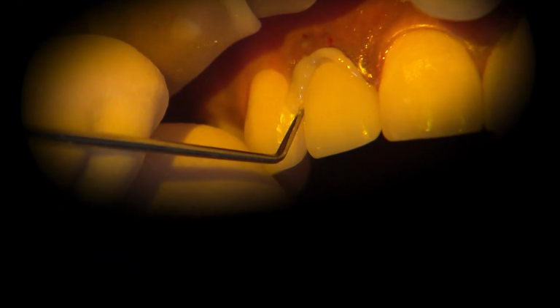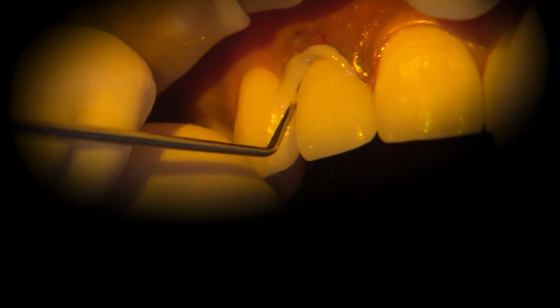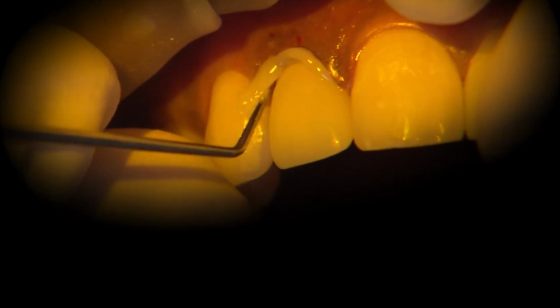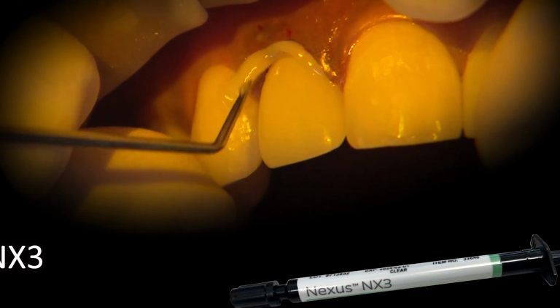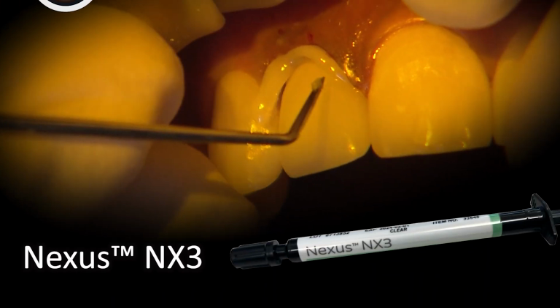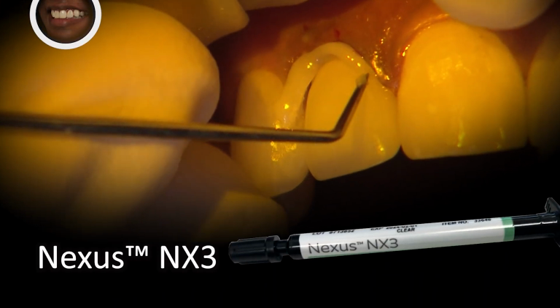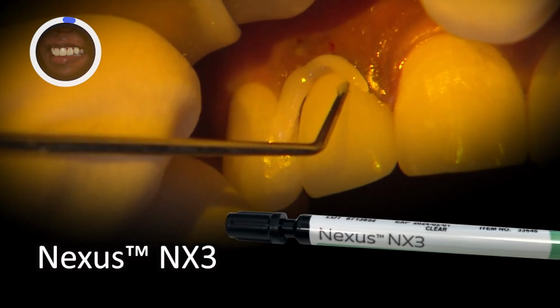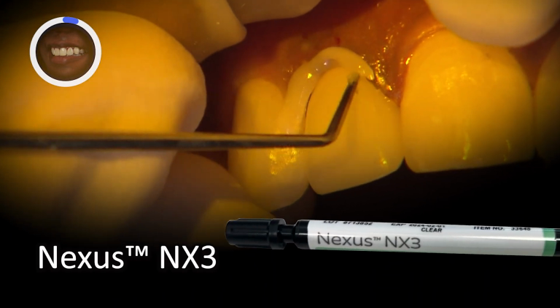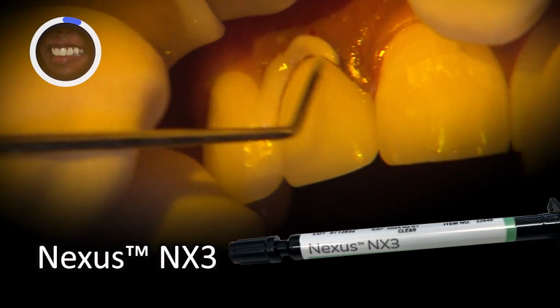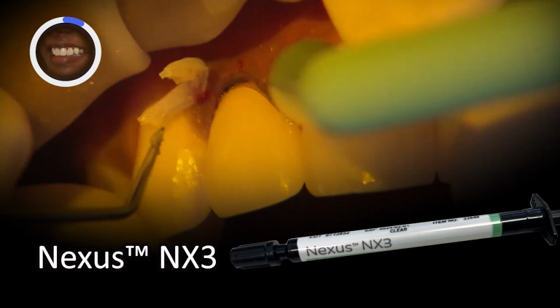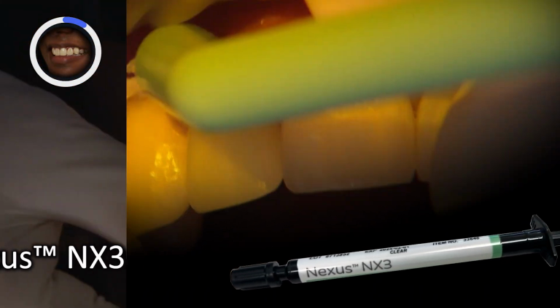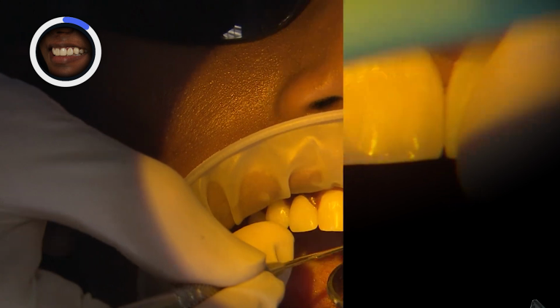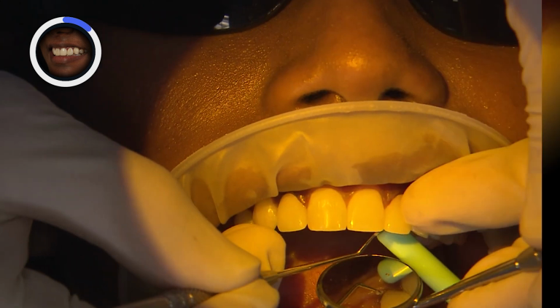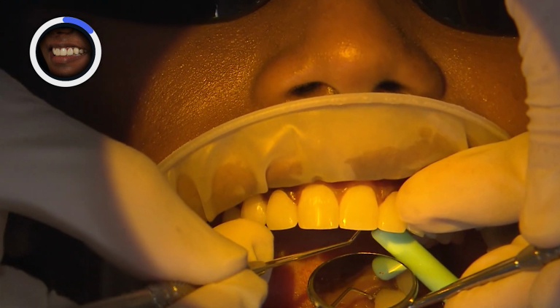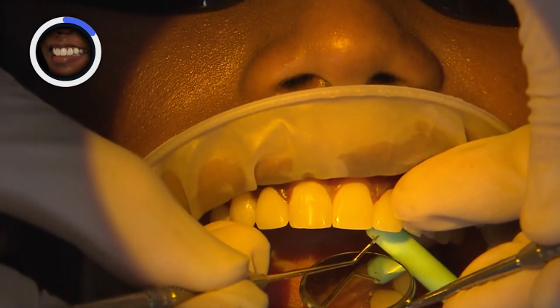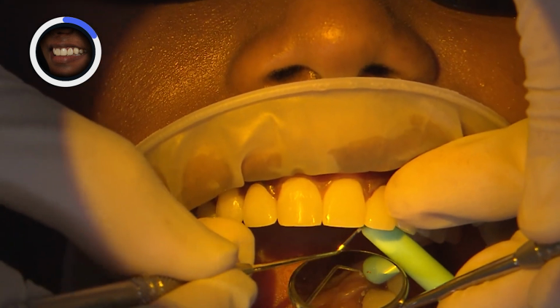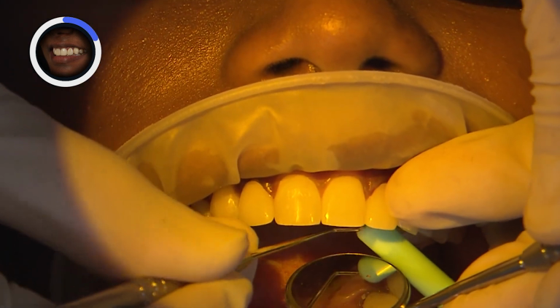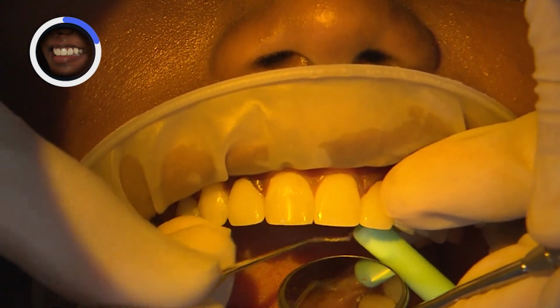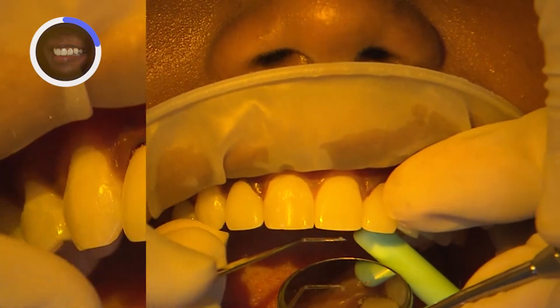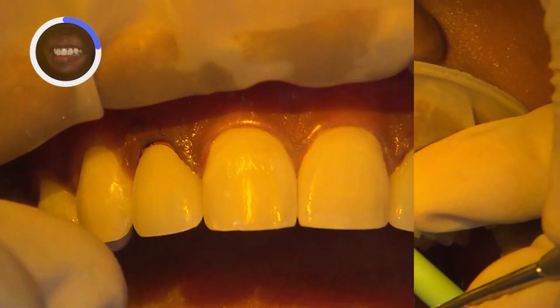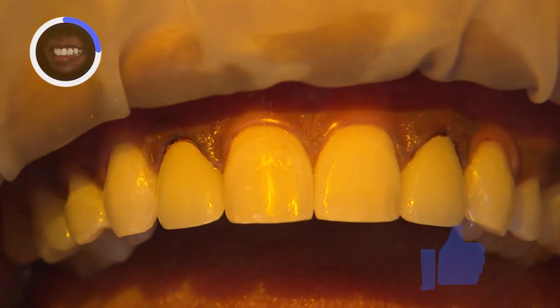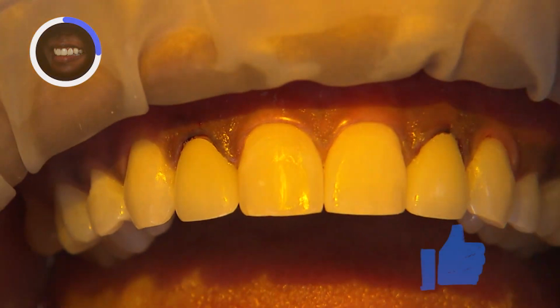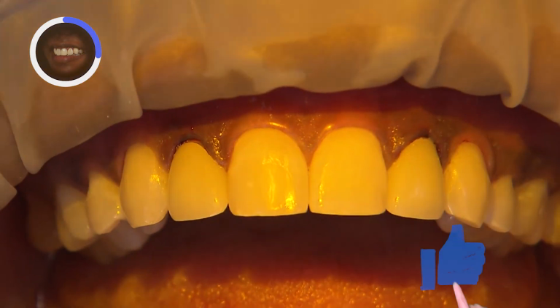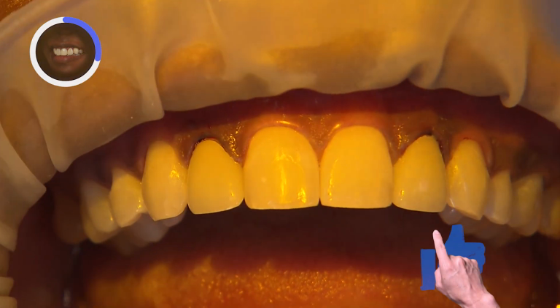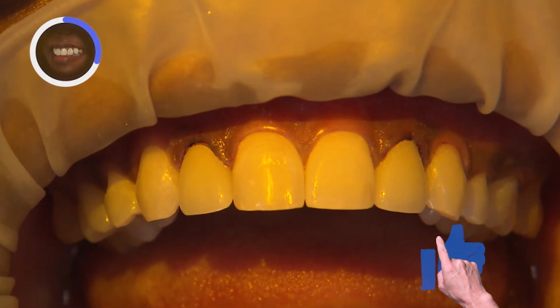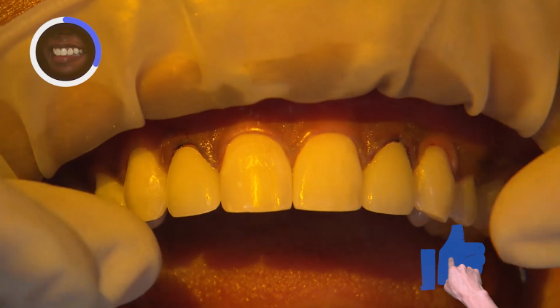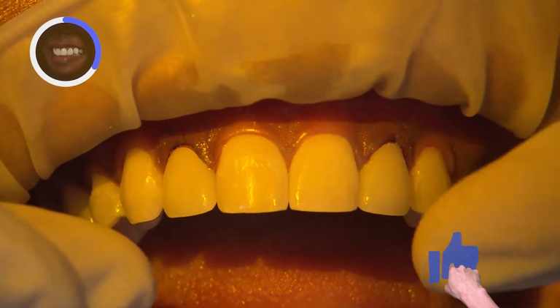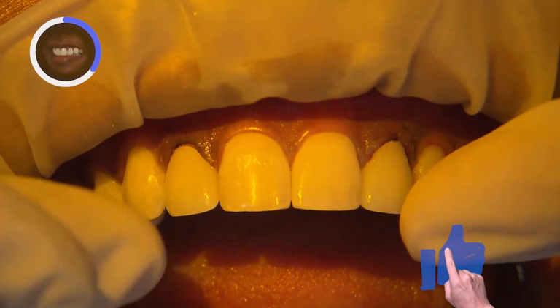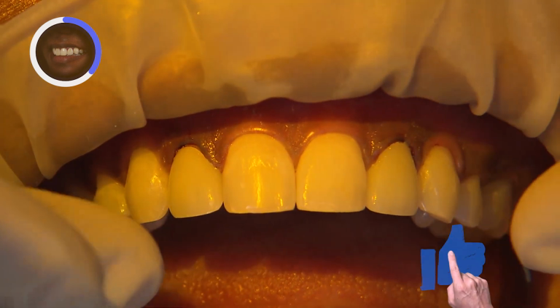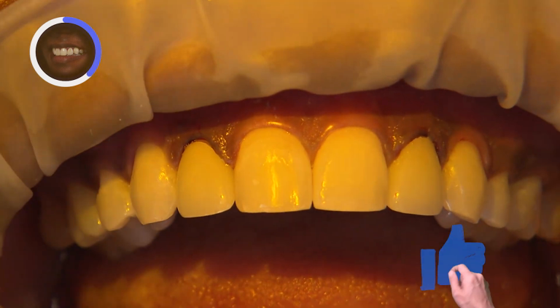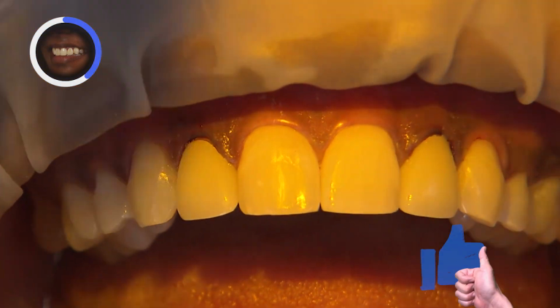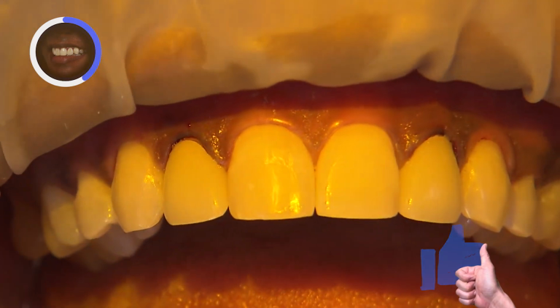The restorations are loaded with clear Kerr NX3 adhesive resin cement and then seated into place. With a tack cure of about three seconds on the facial and lingual, the excess cement enters a gel state for easy removal.